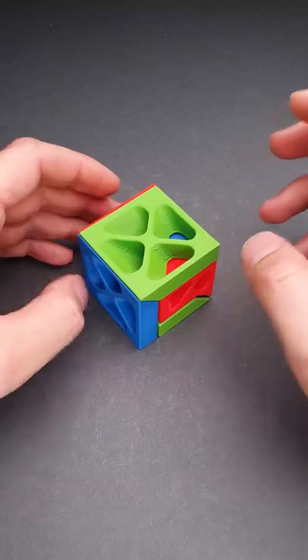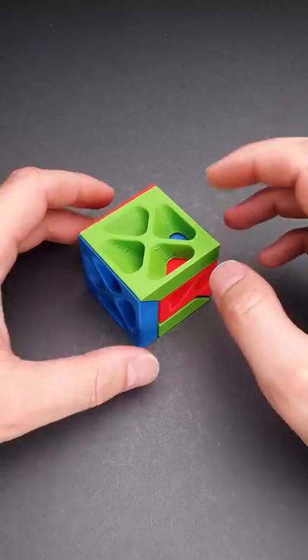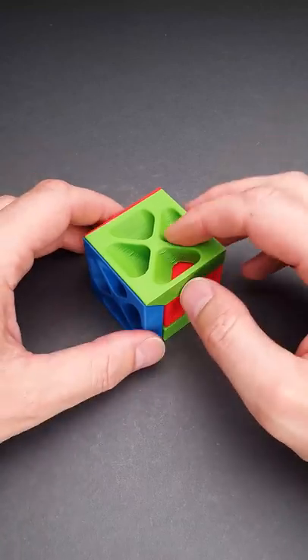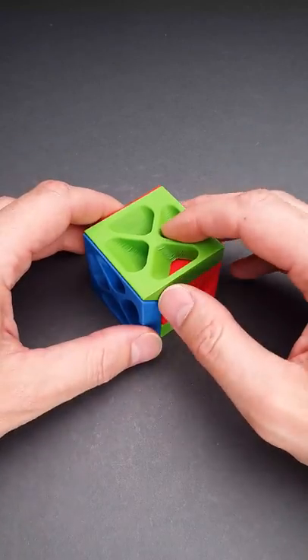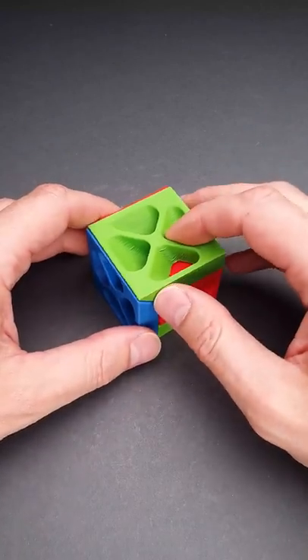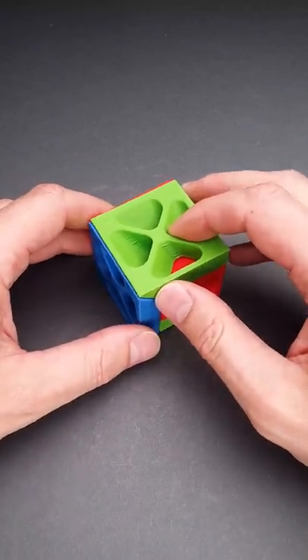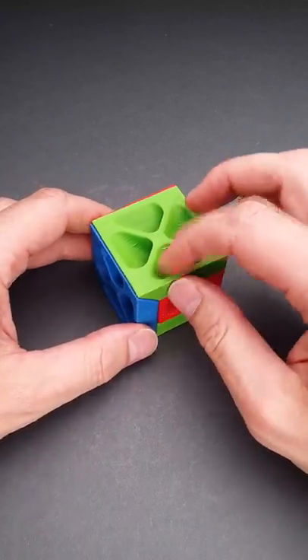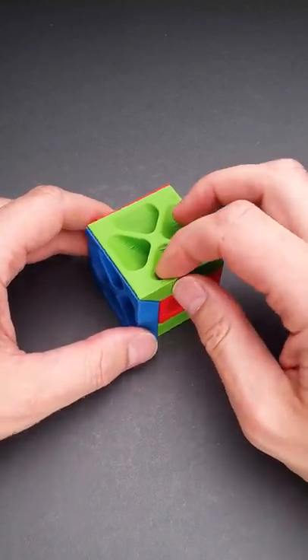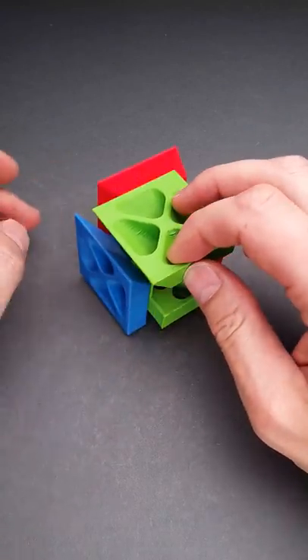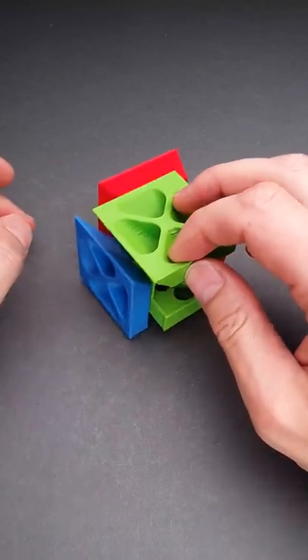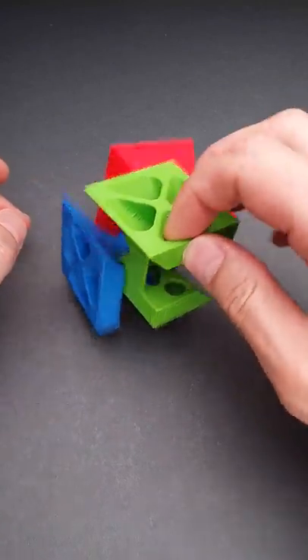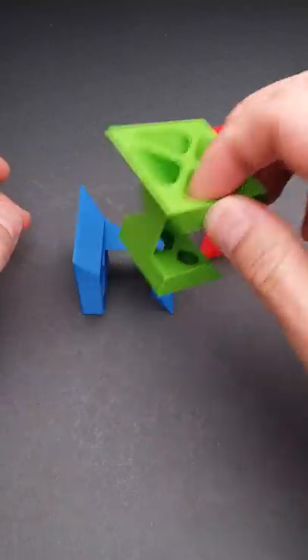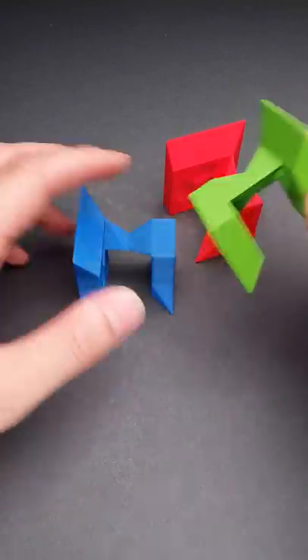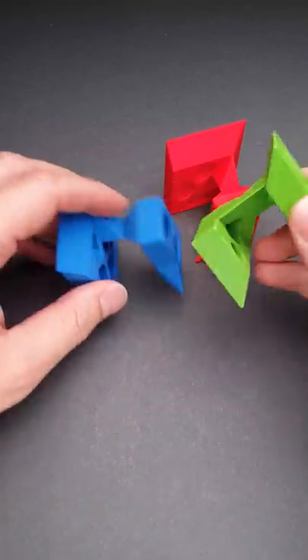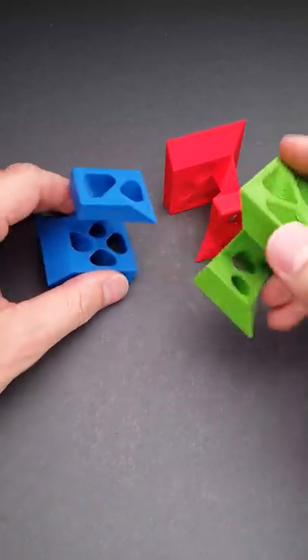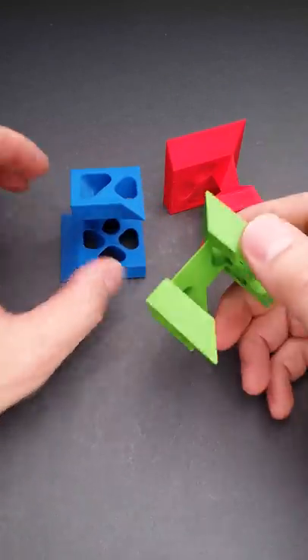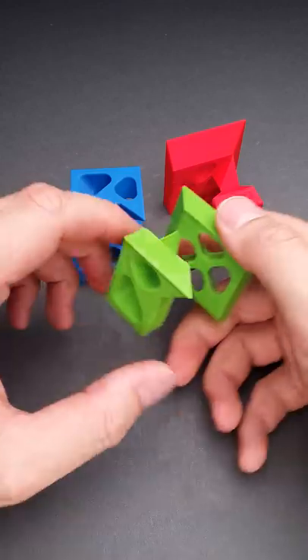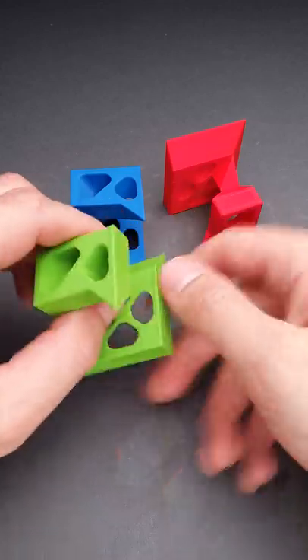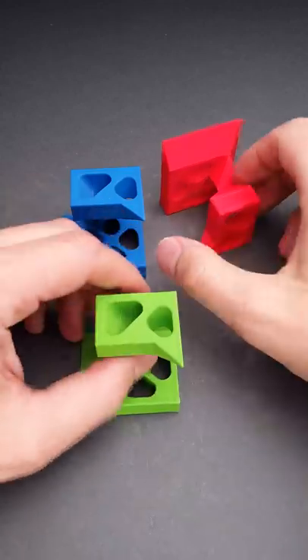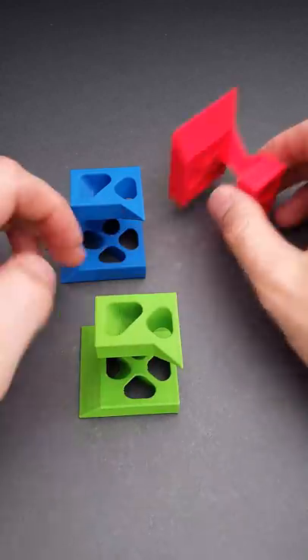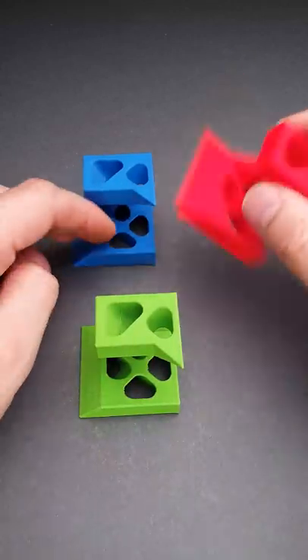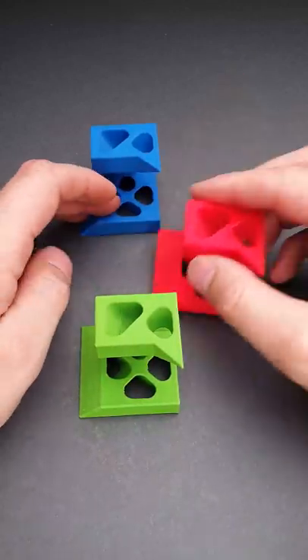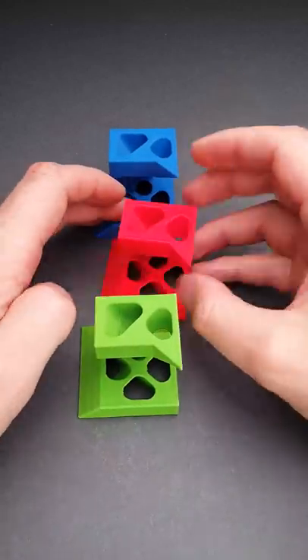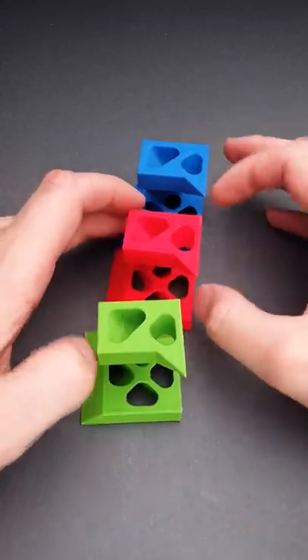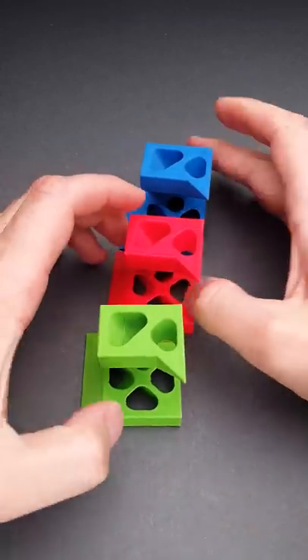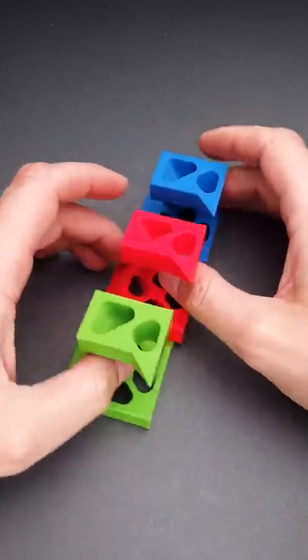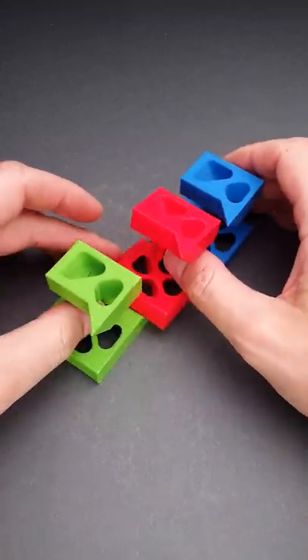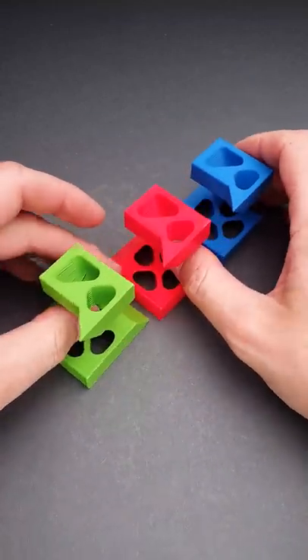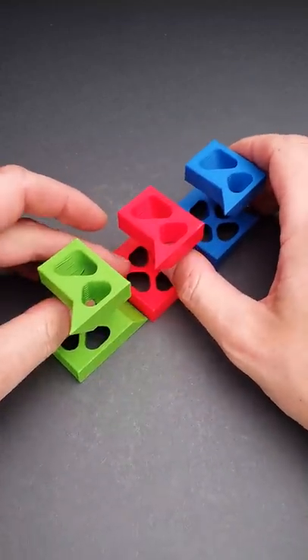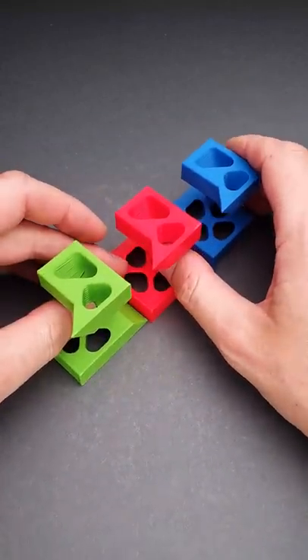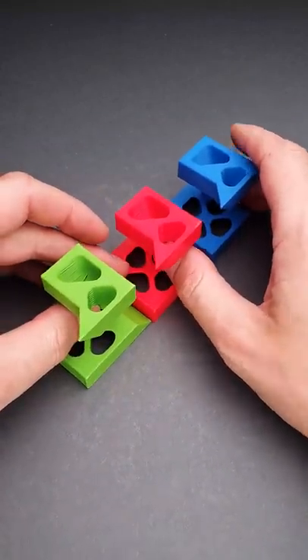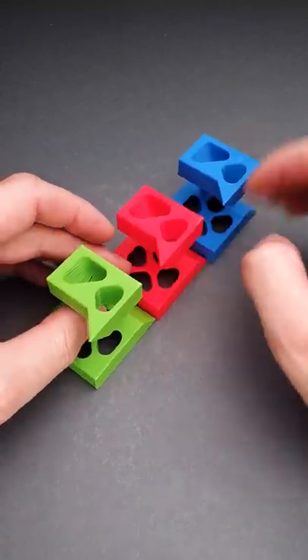The disassembling is quite easy. You just lift one of the pieces up, shake it, and the rest will fall apart. Here you will find that this puzzle has three exactly the same pieces.